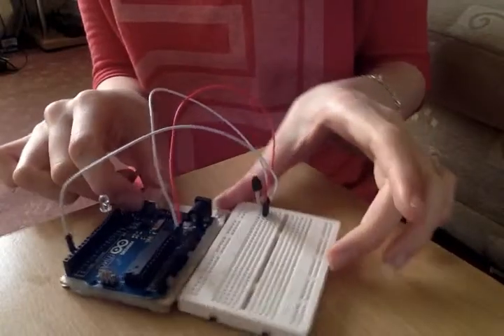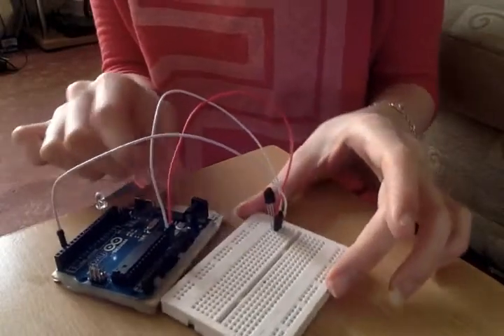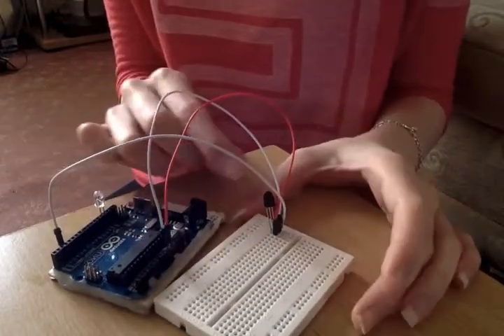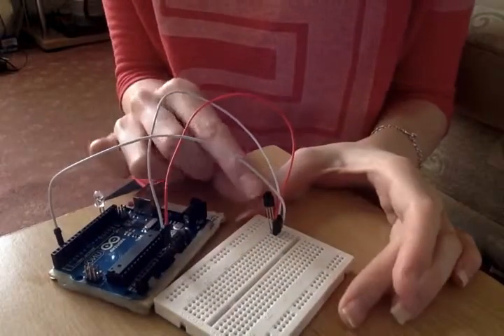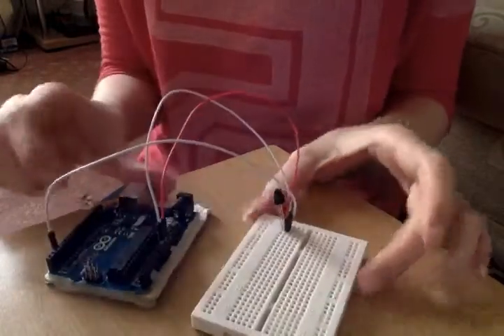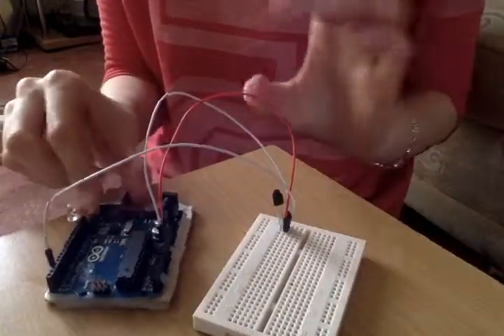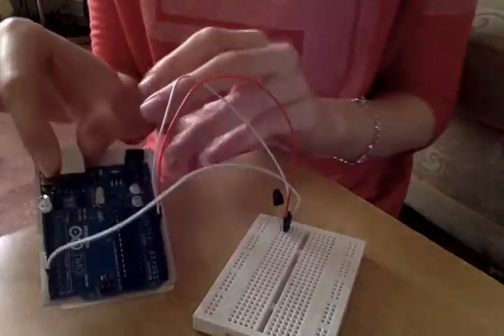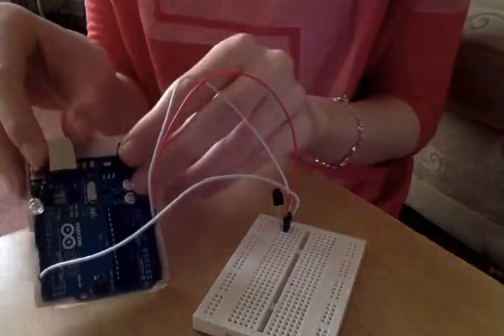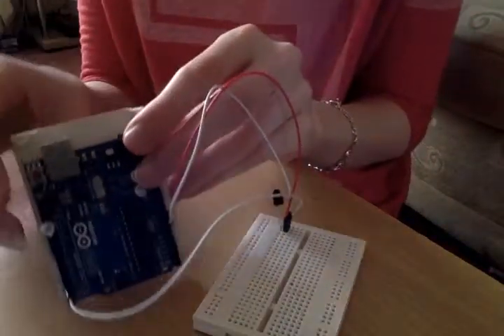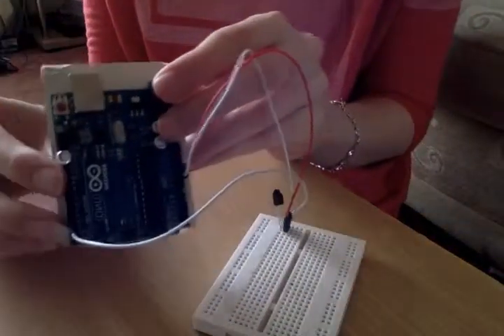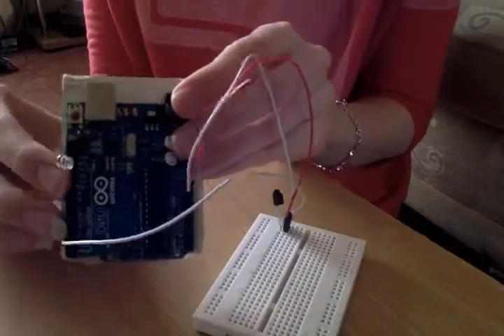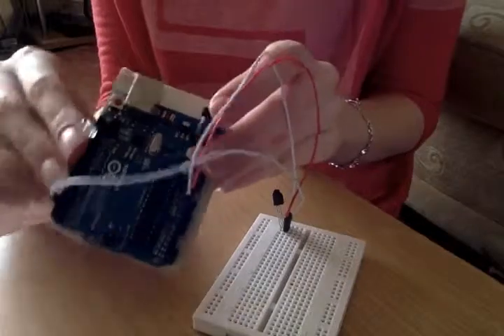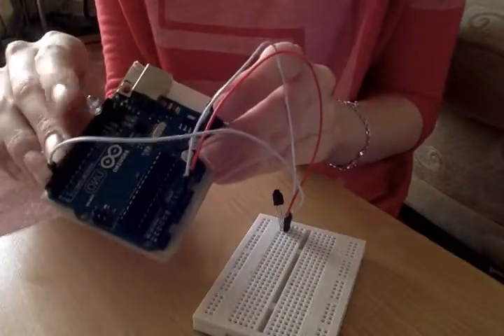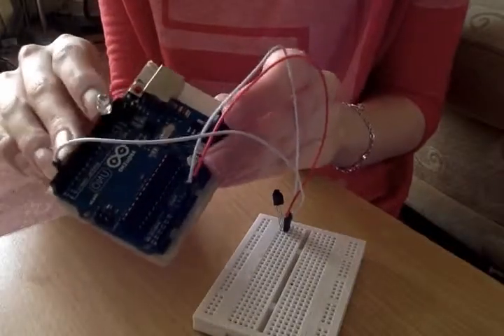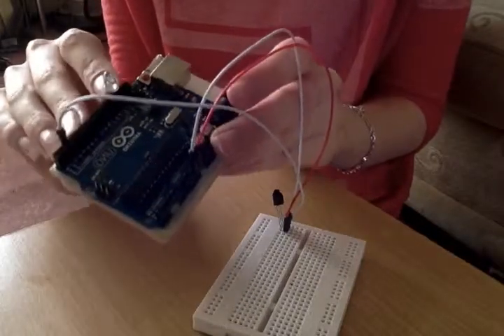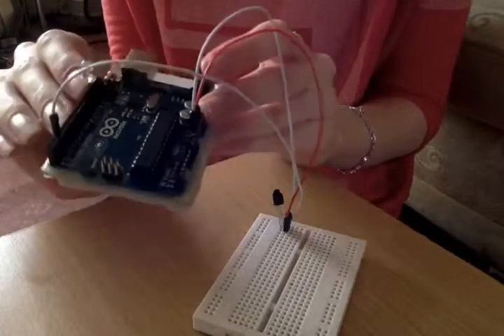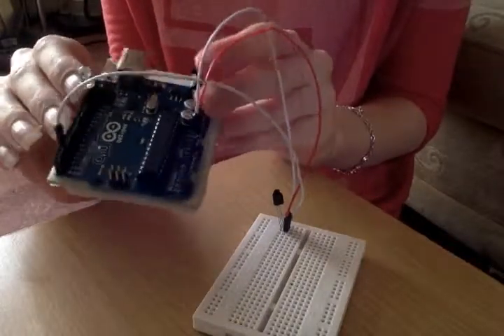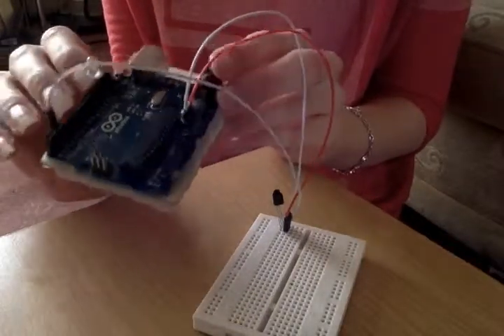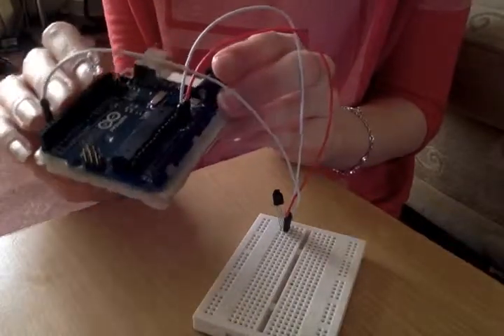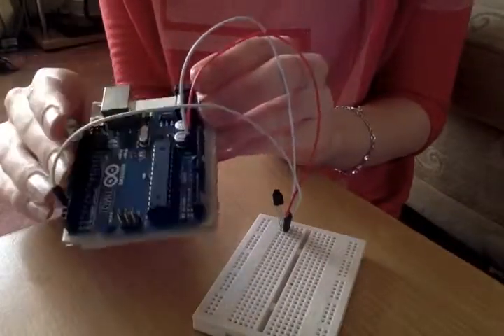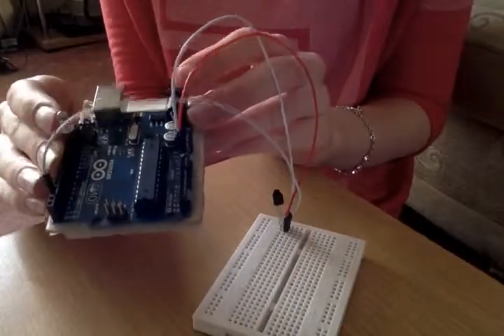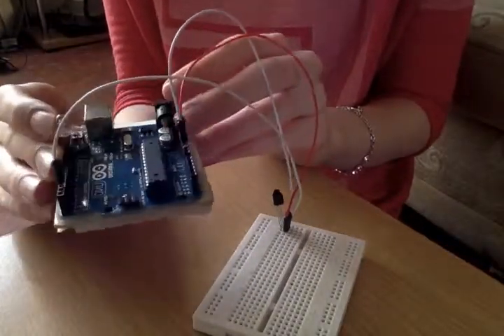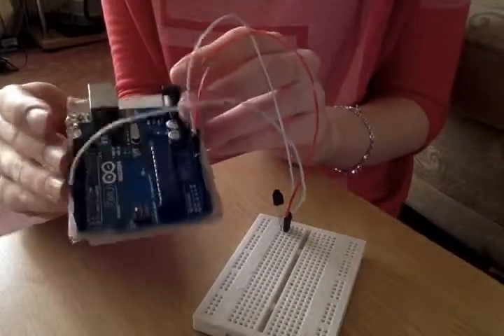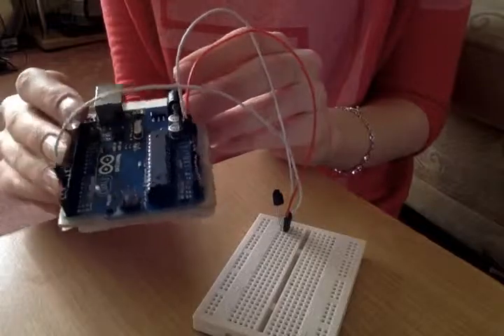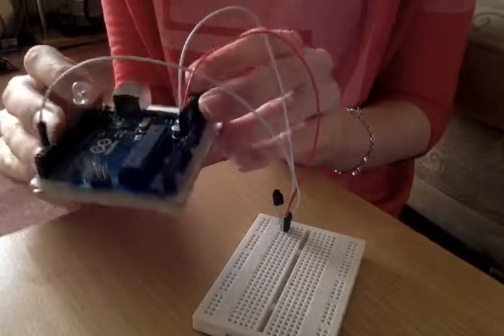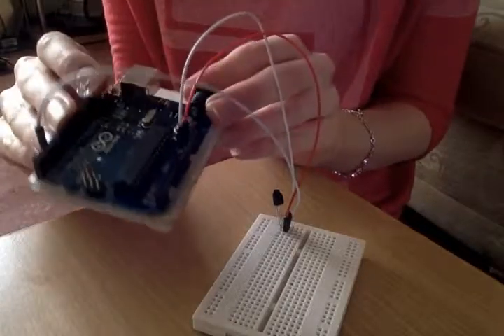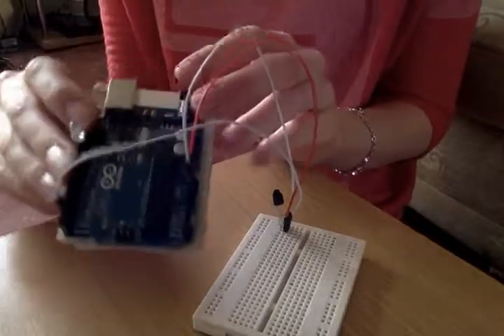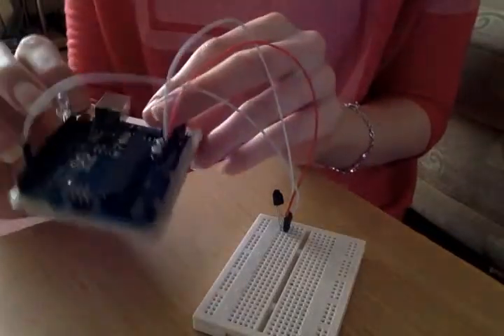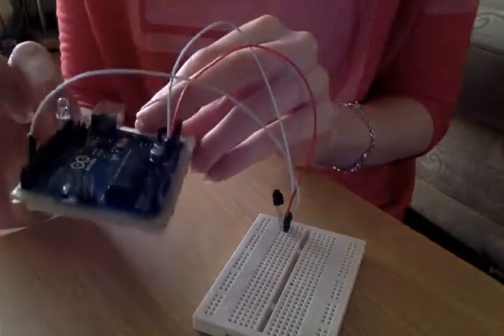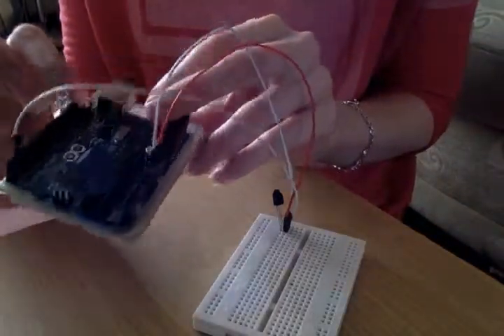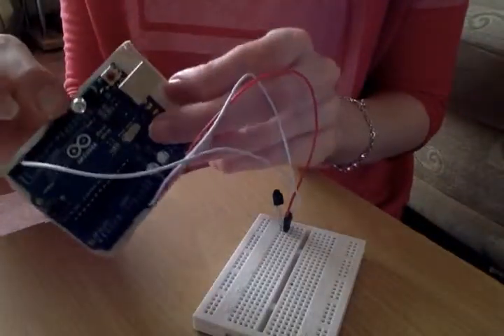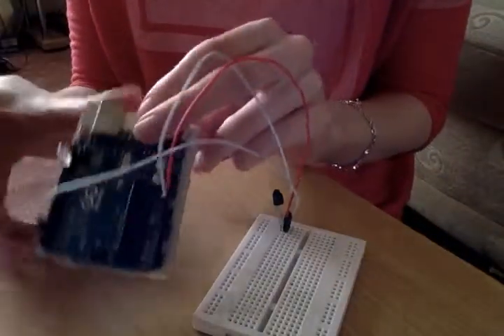All you also need is an infrared LED, which can be taken from any kind of remote. I took mine from an old stereo remote, and you put it into pin 13.